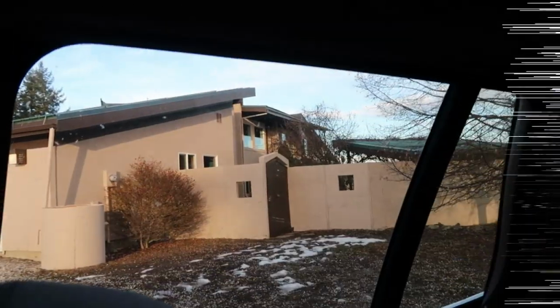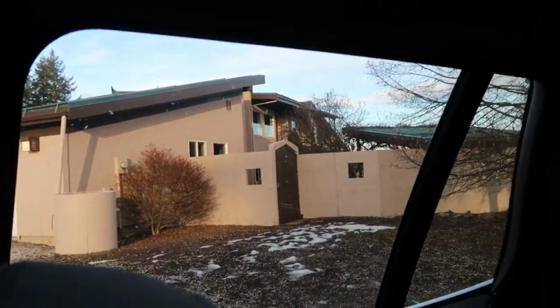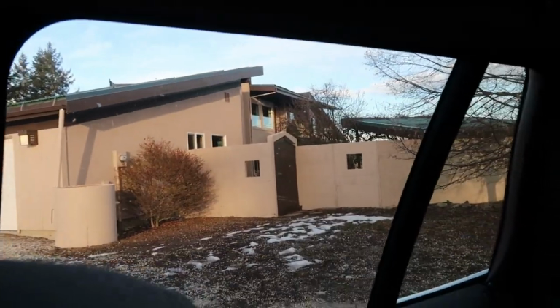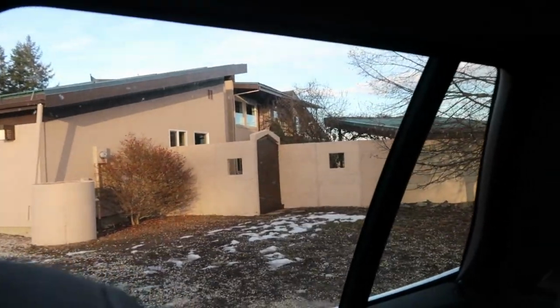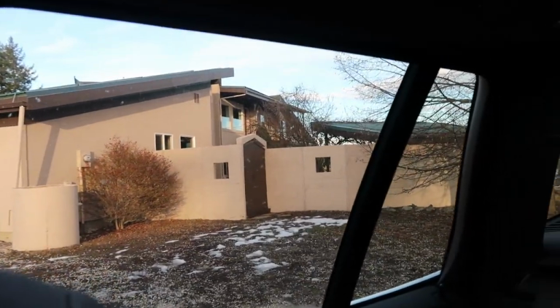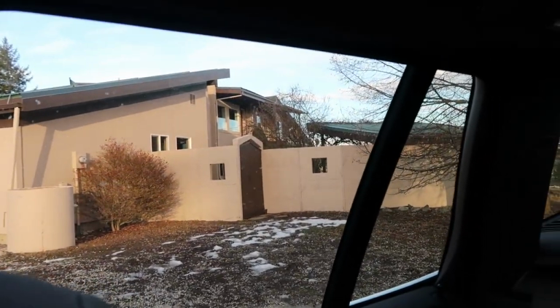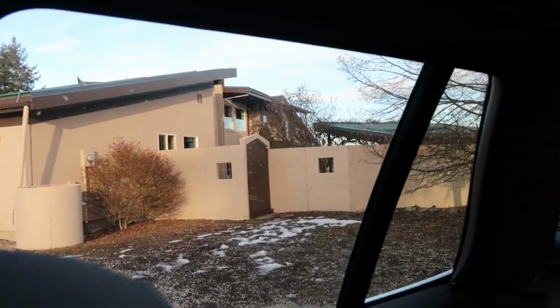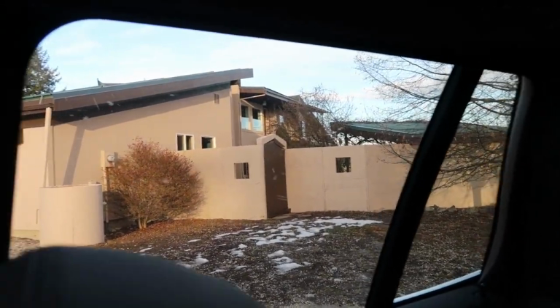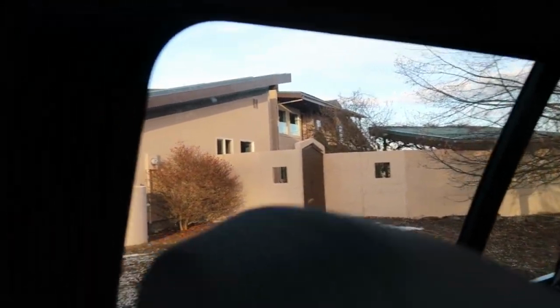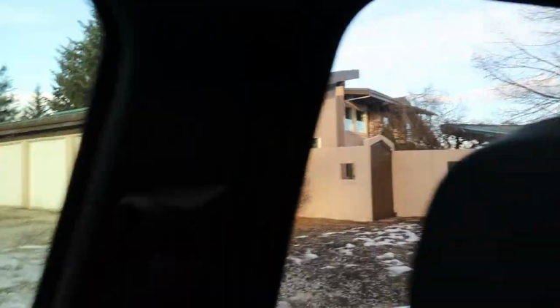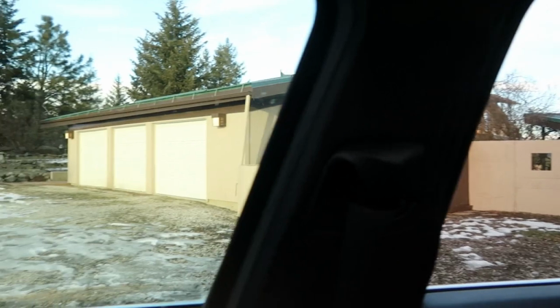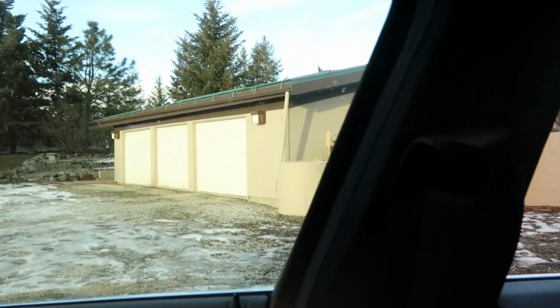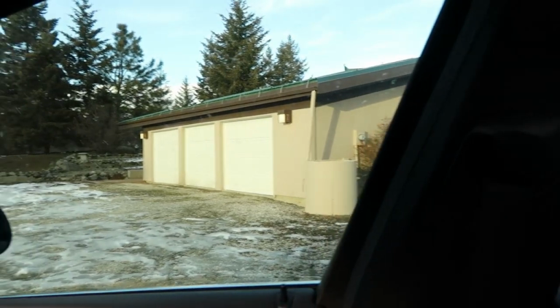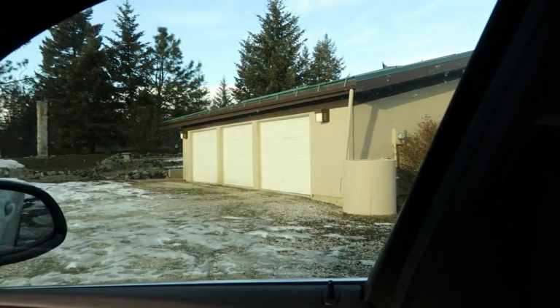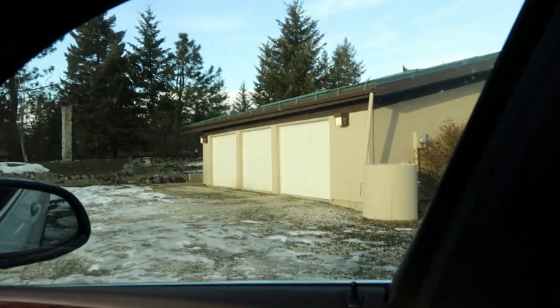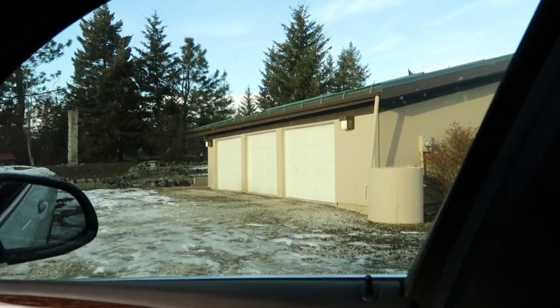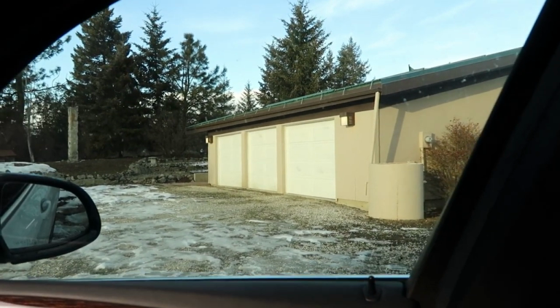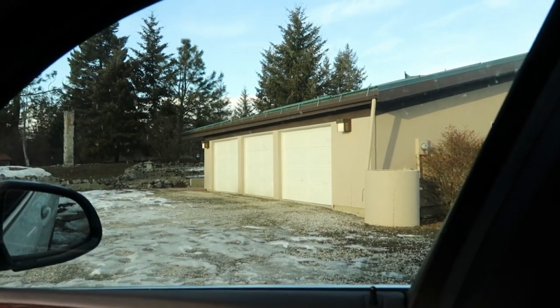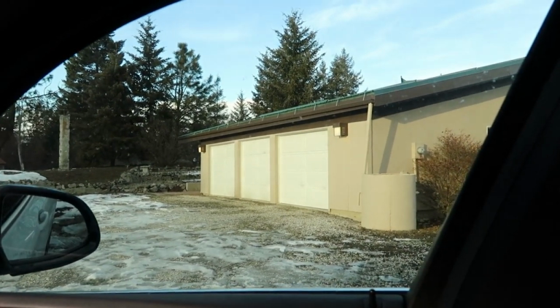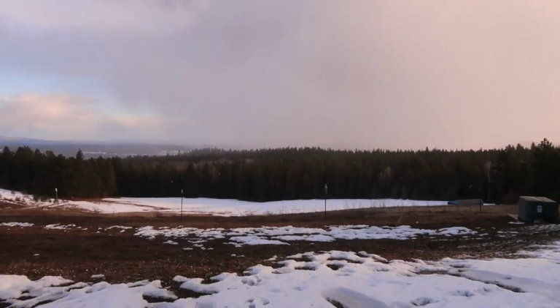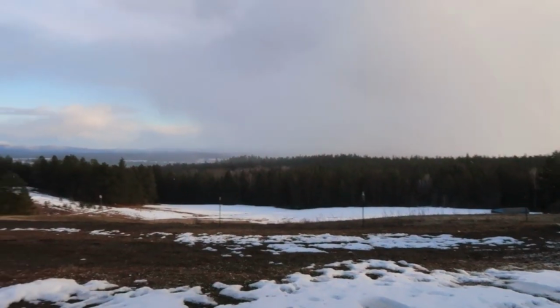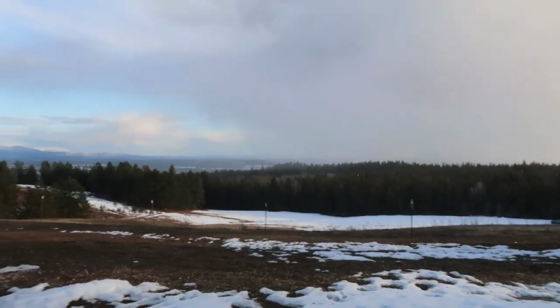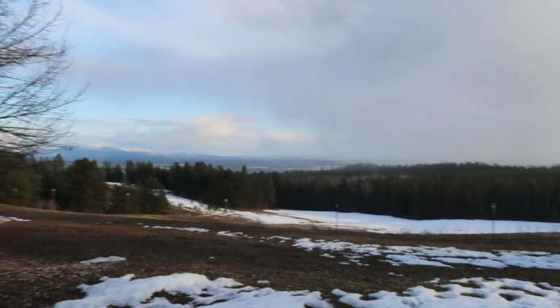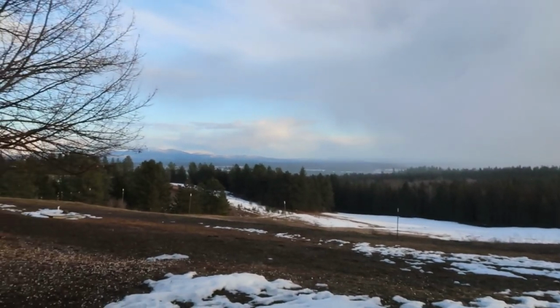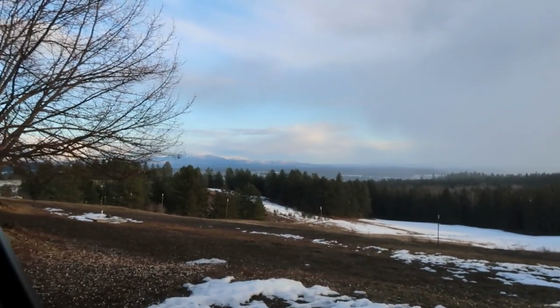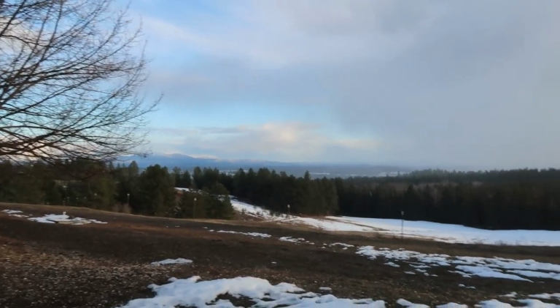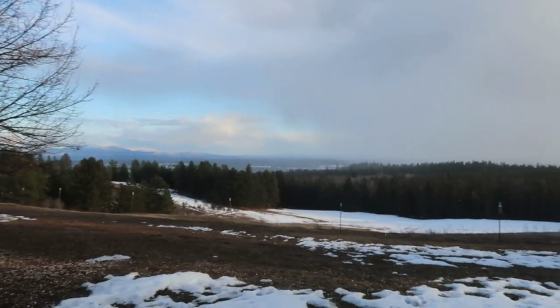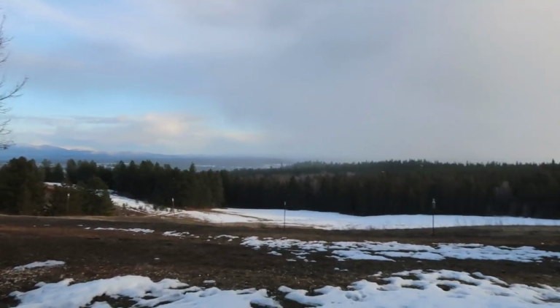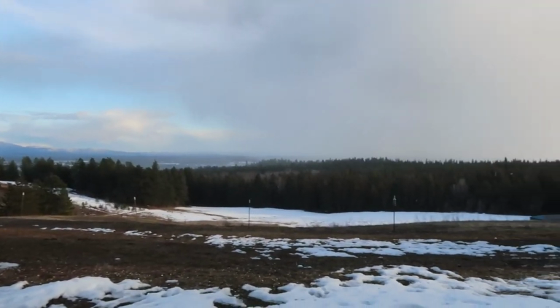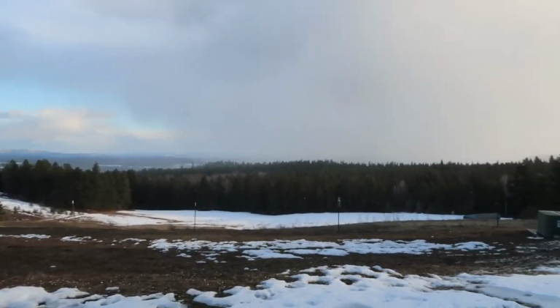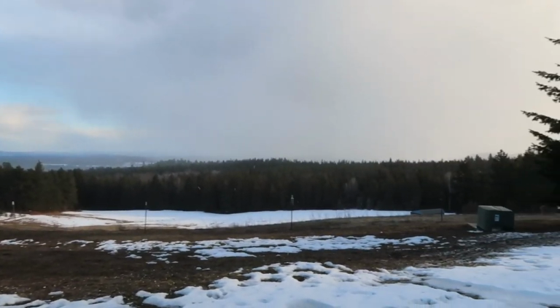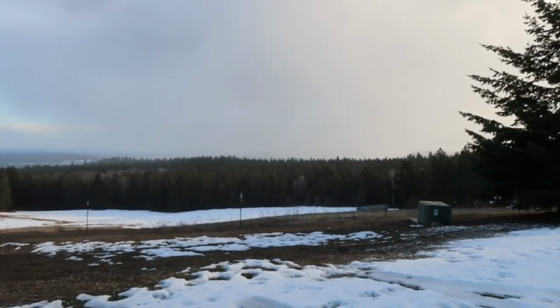Here's our final house — a massive 5,000 square foot stucco house on a beautiful 20-acre property. Look at this view. I mean, this is a million dollar view. This is my final house for today and I am headed home.